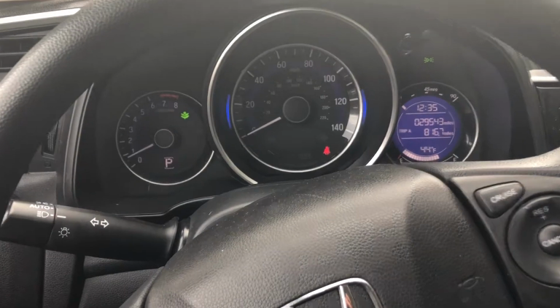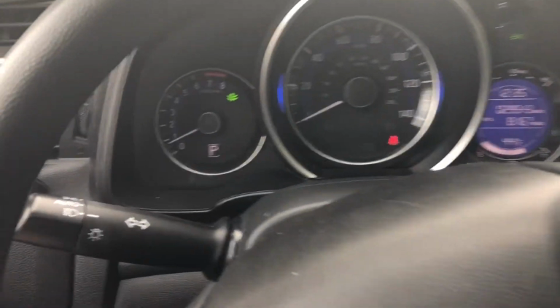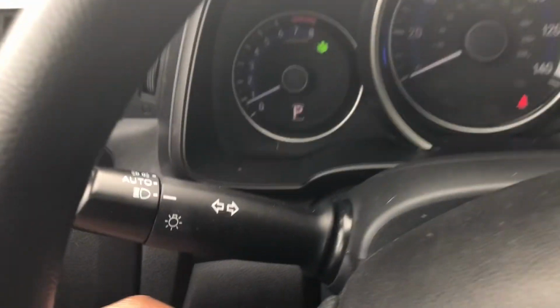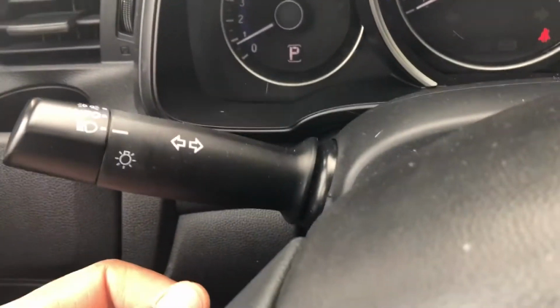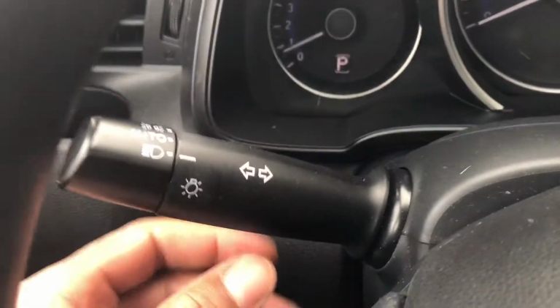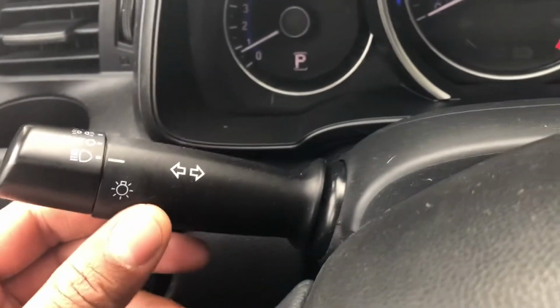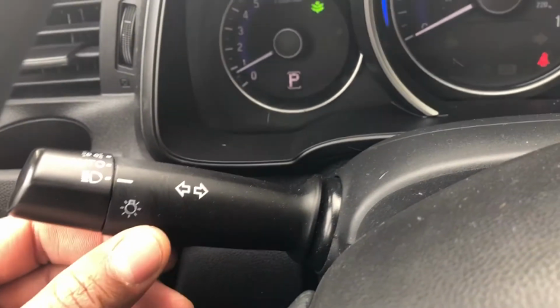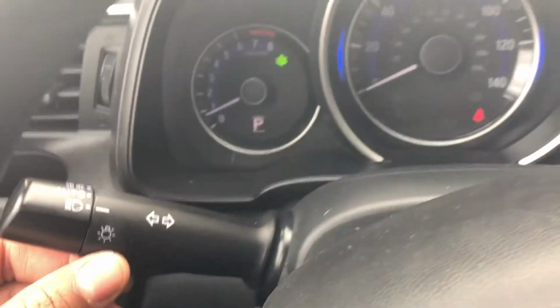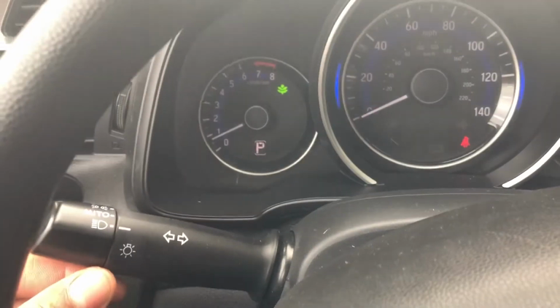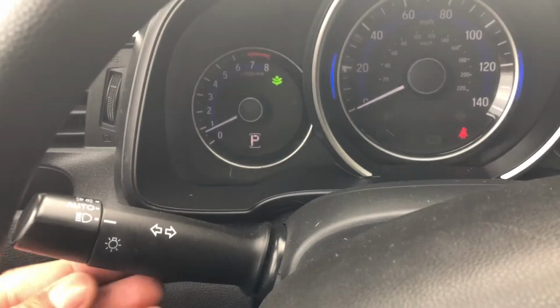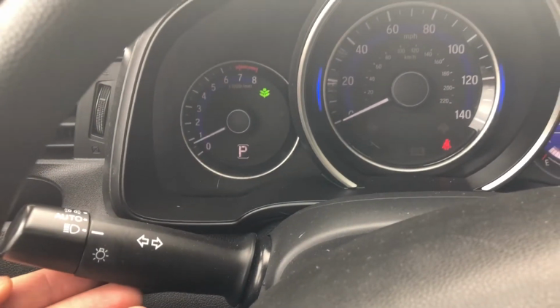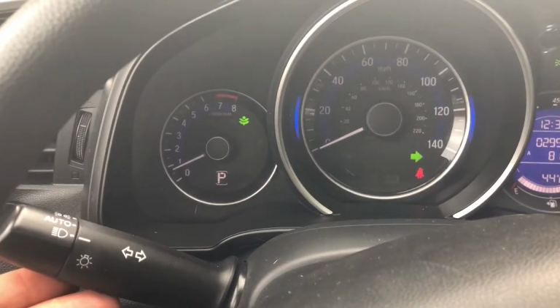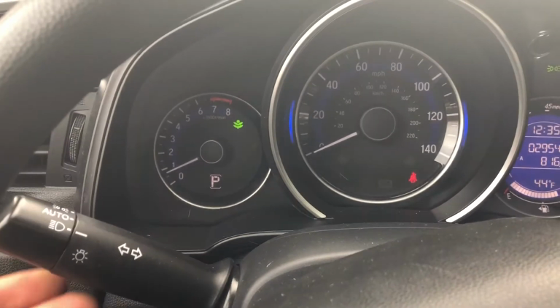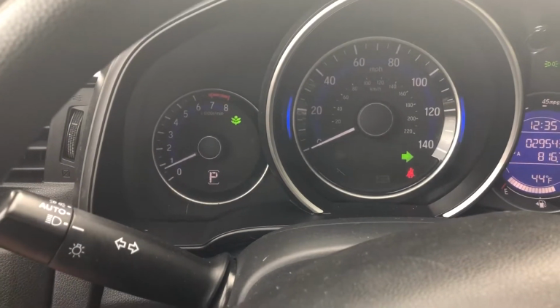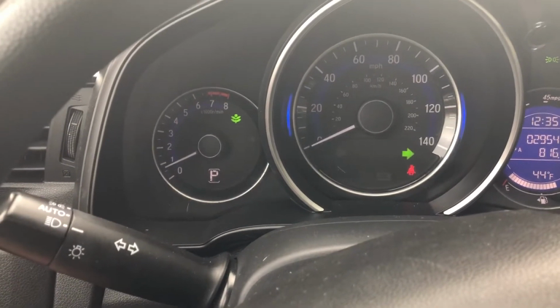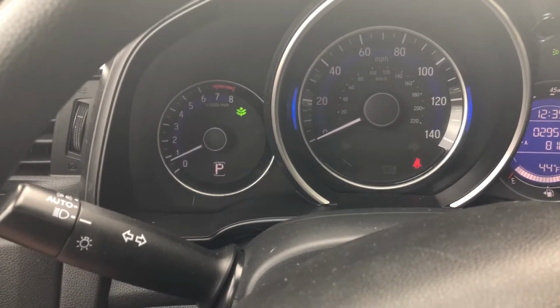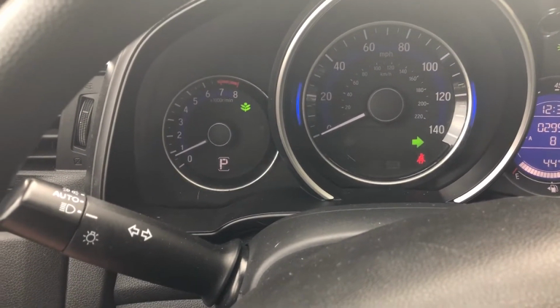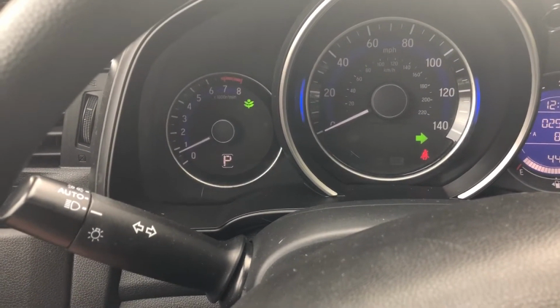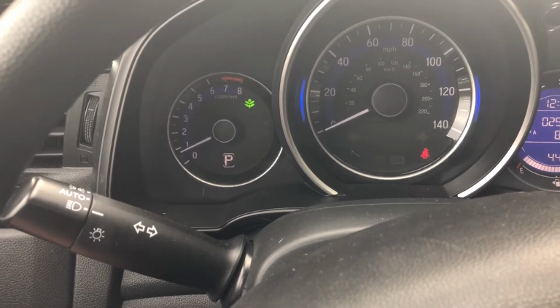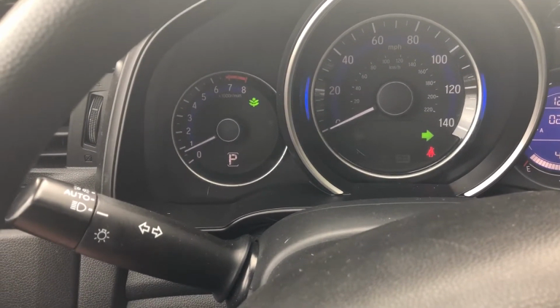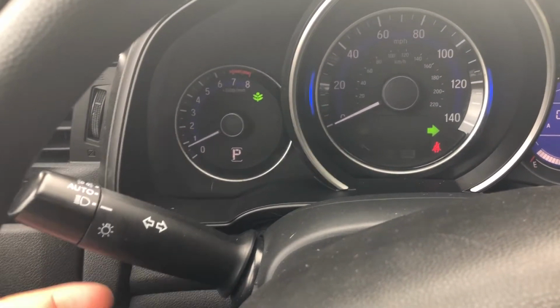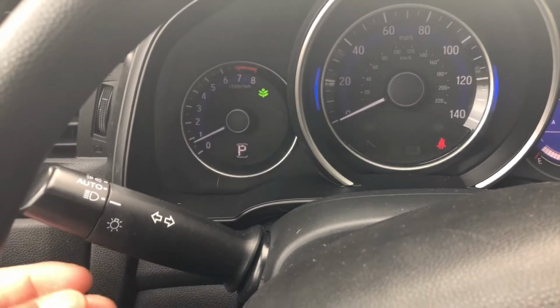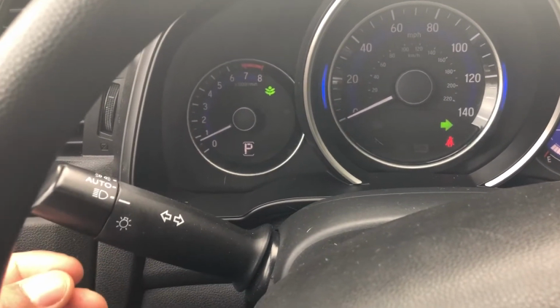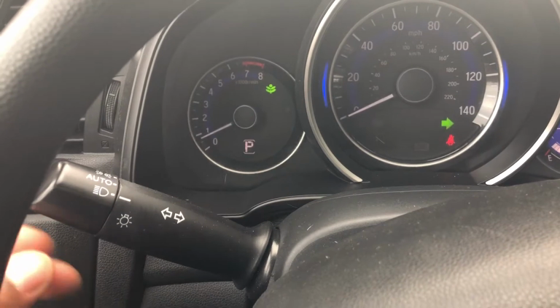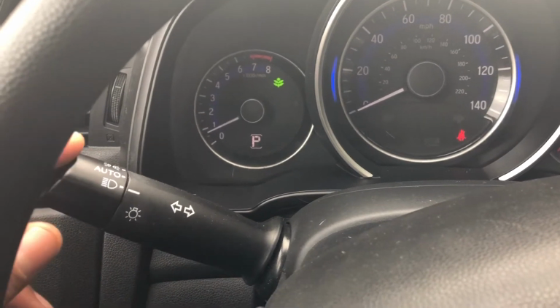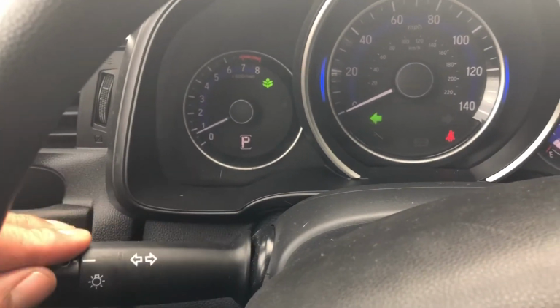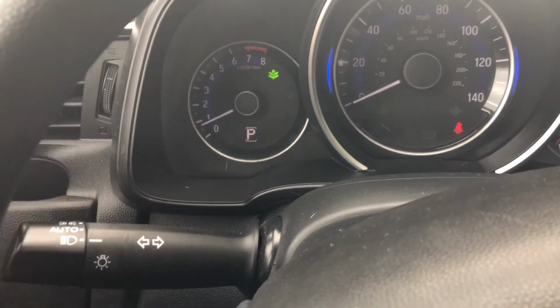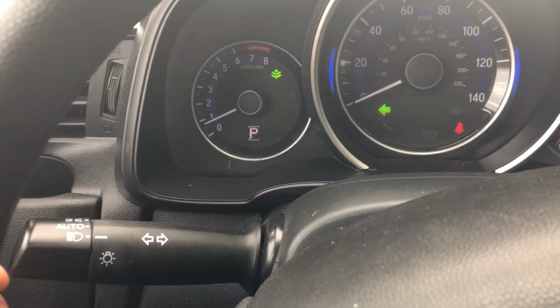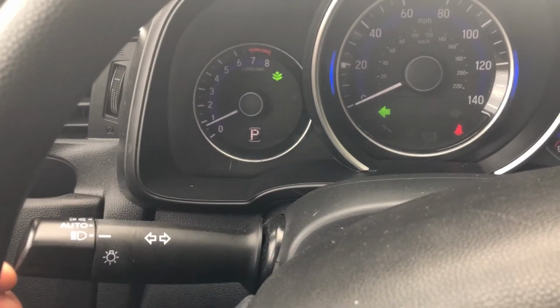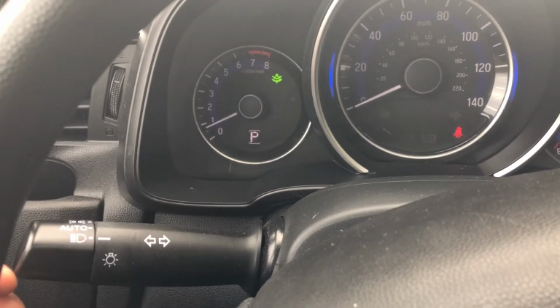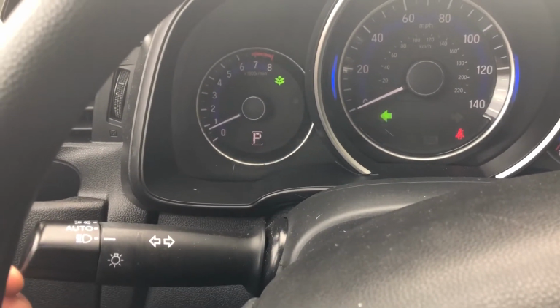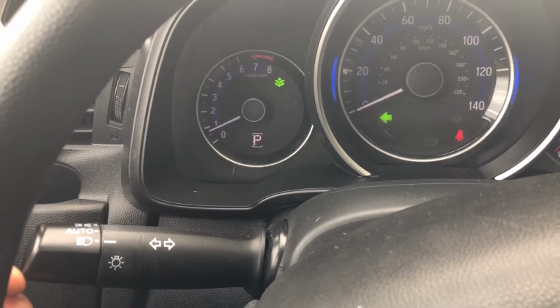This is the lever for the turn signal. If I want to turn right, I lift it up and the right-hand turn signal turns on. If I want to turn on the left-hand turn signal, I push it all the way down and the left-hand turn signal turns on.